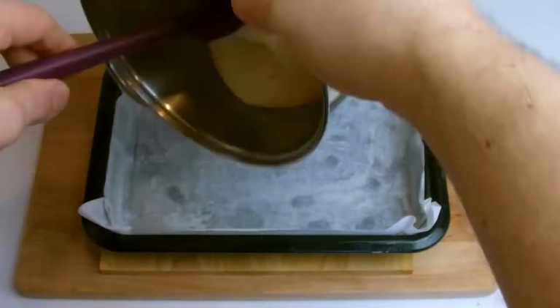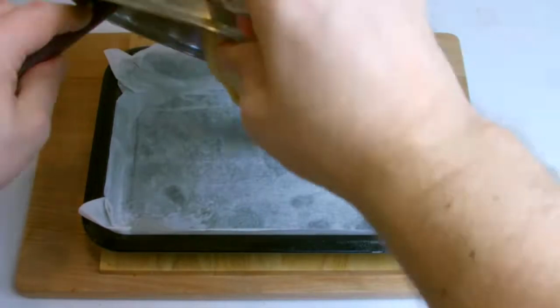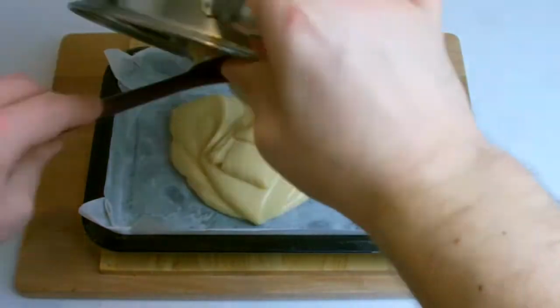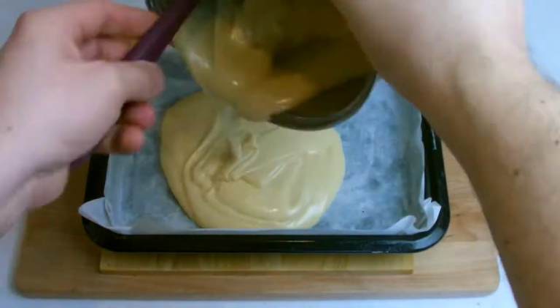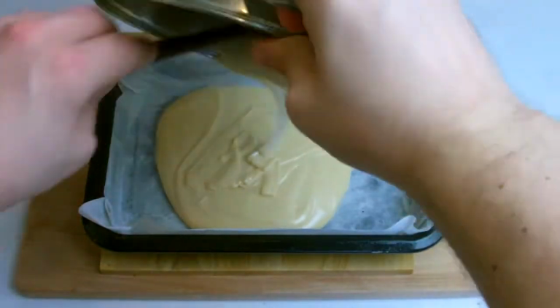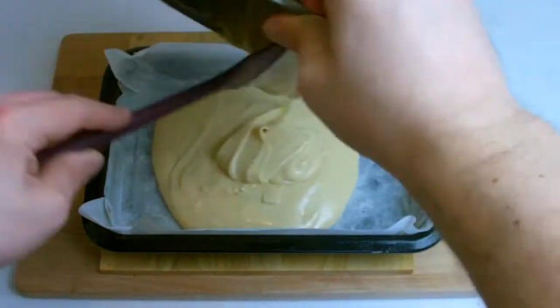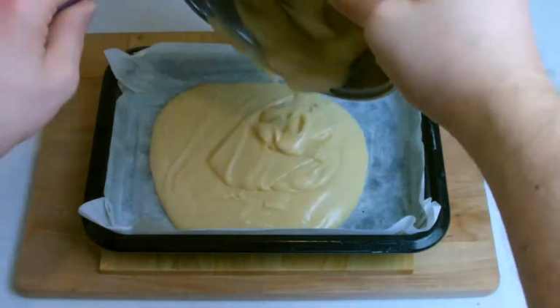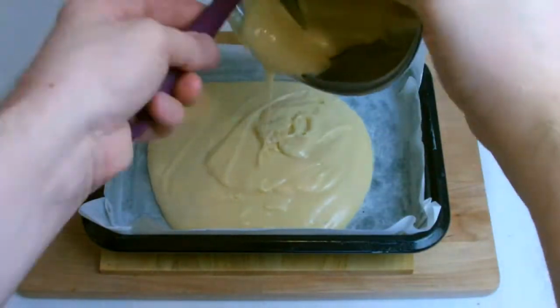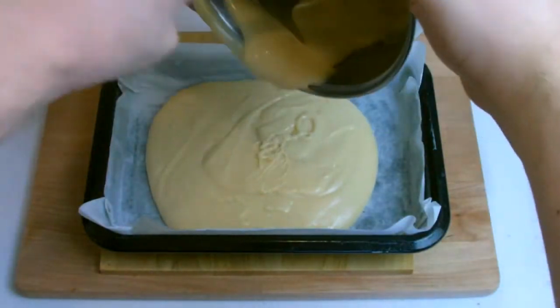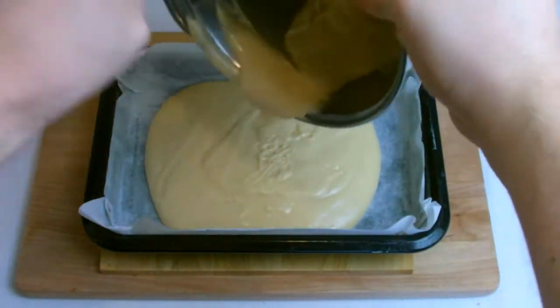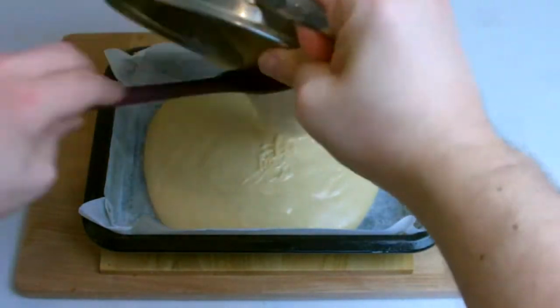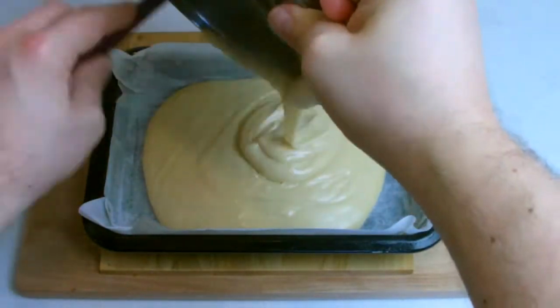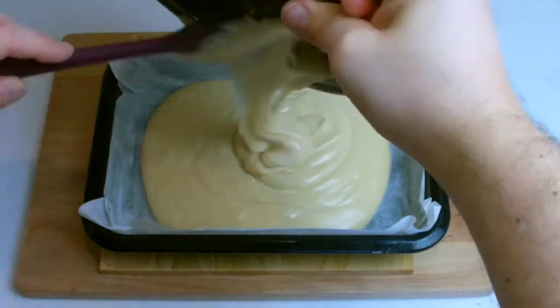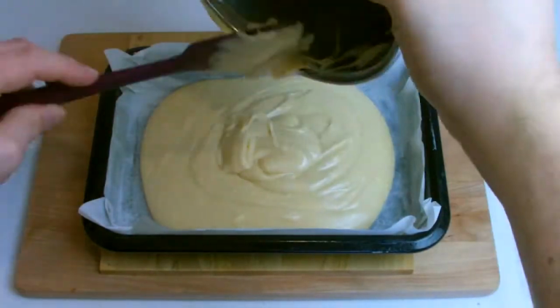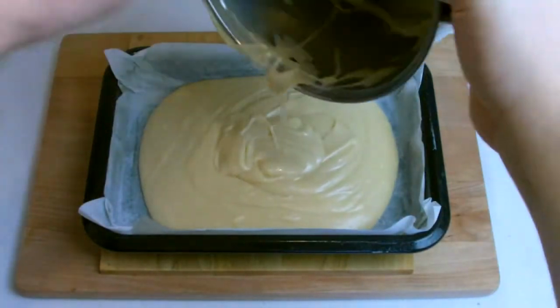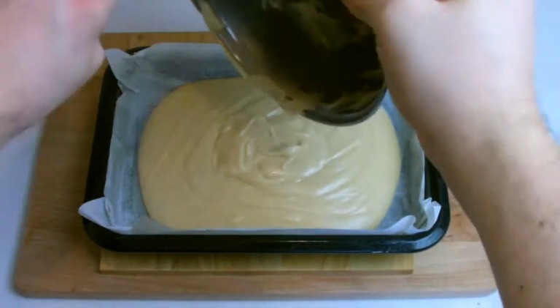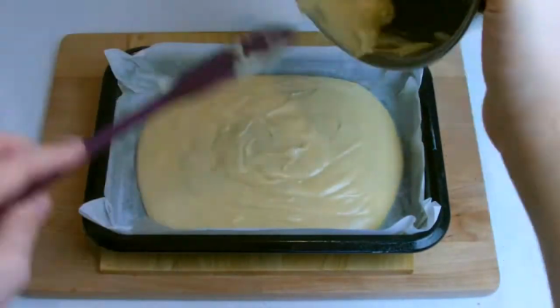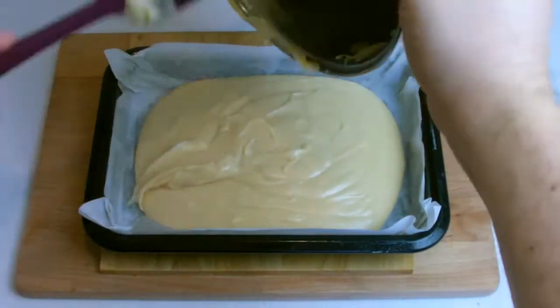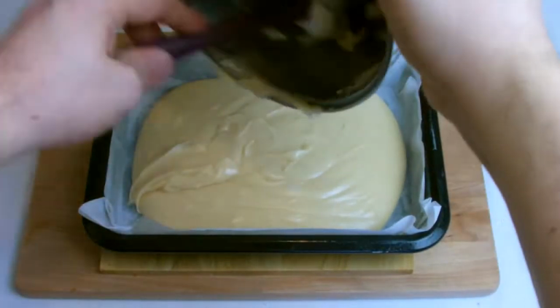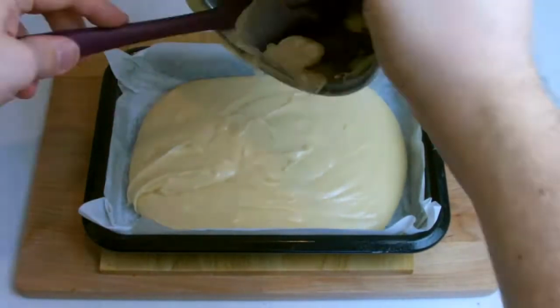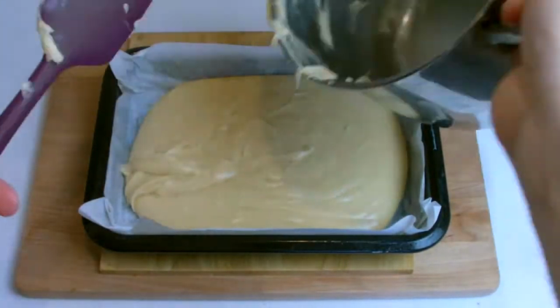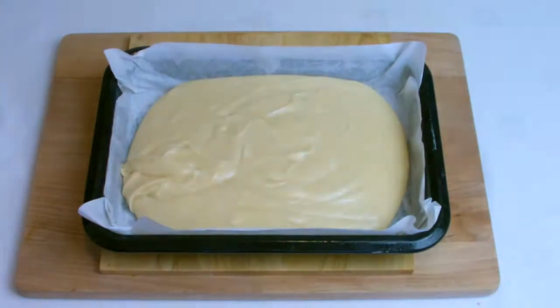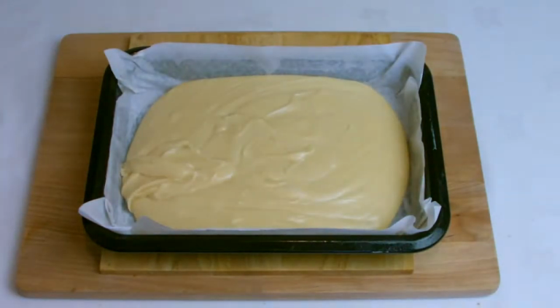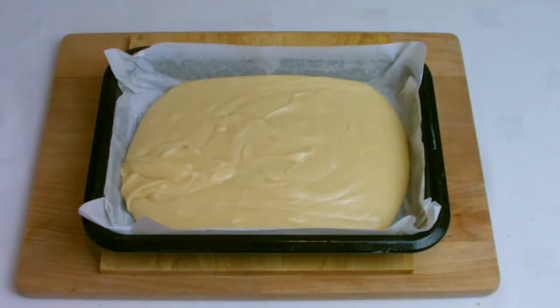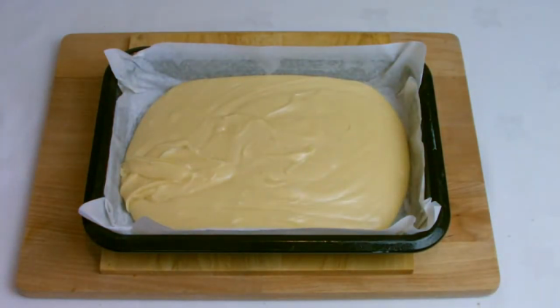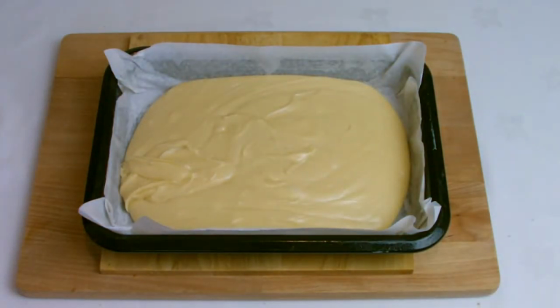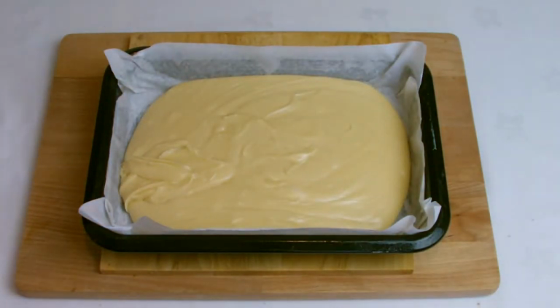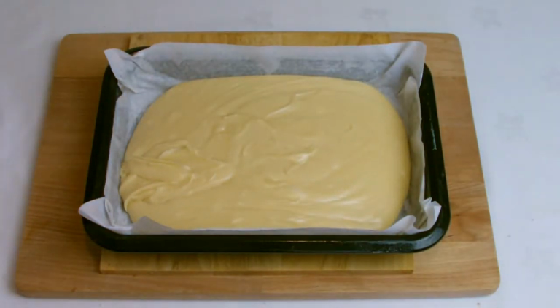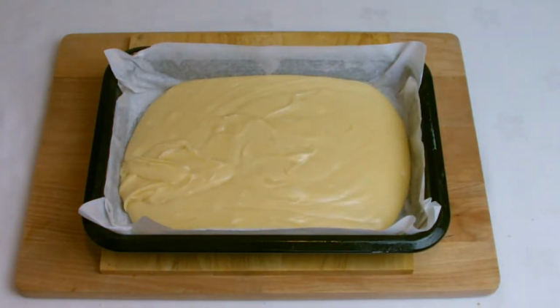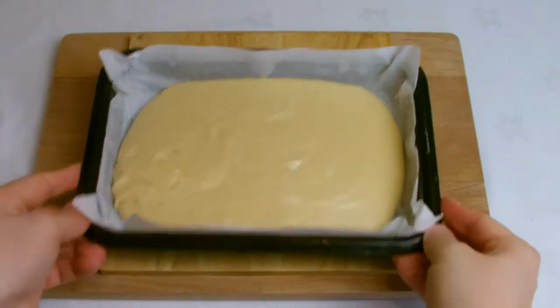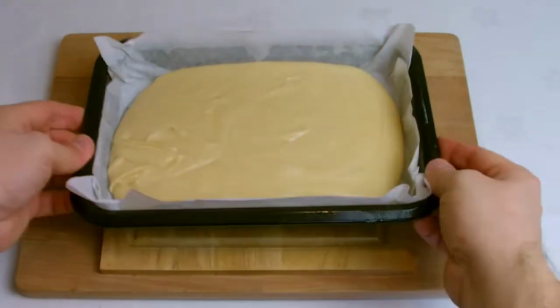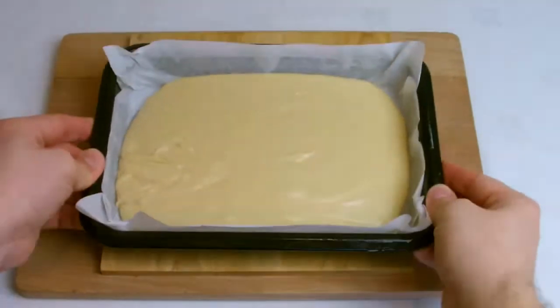Make sure your fudge cools down completely. Ideally once it is down to room temperature you can pop it into the fridge for an hour or so just to make sure it is firmly set.